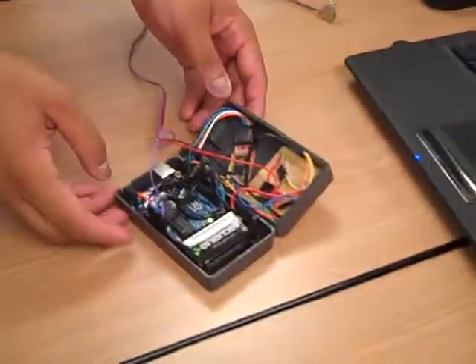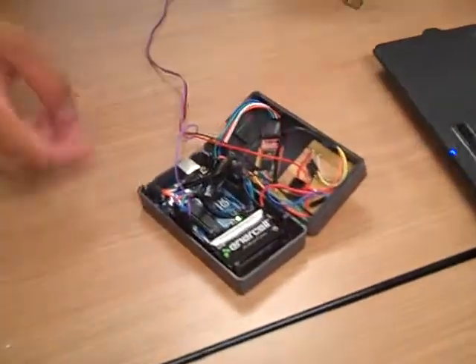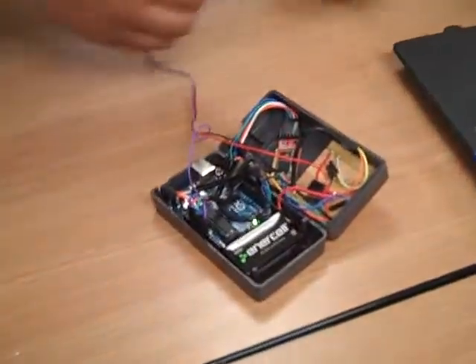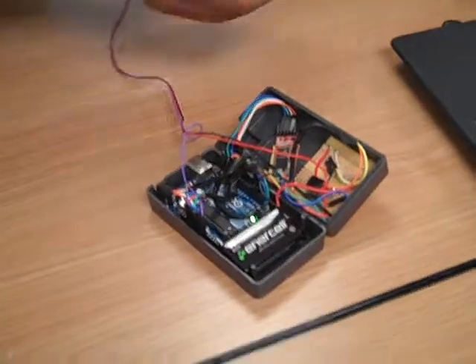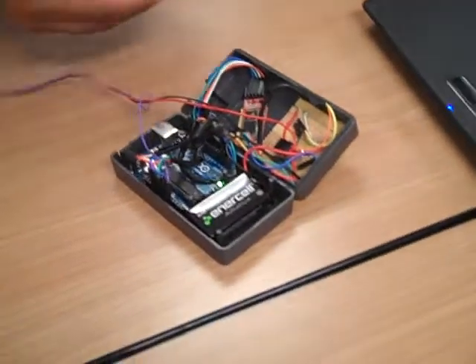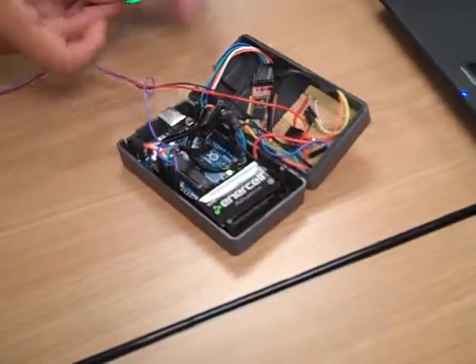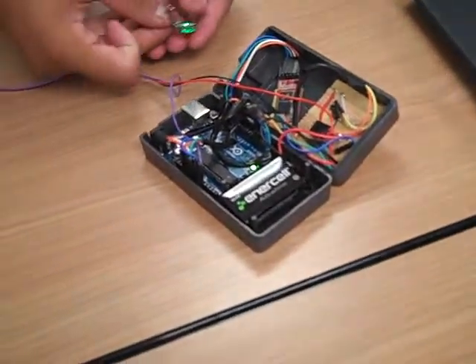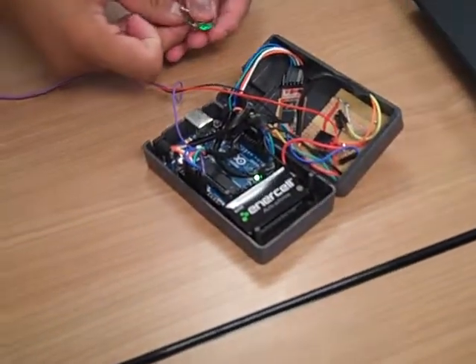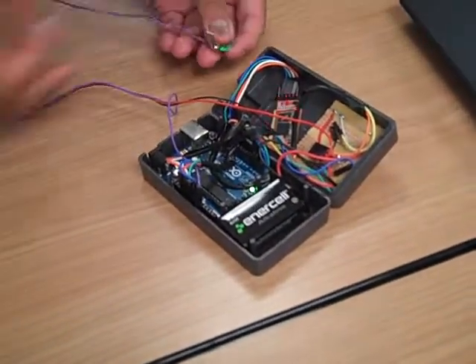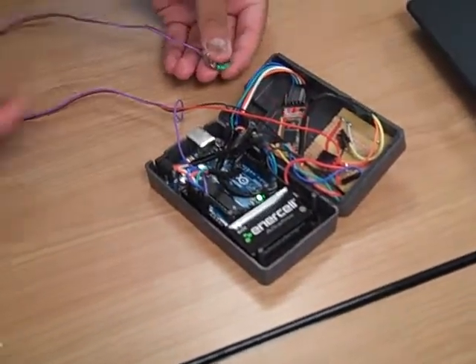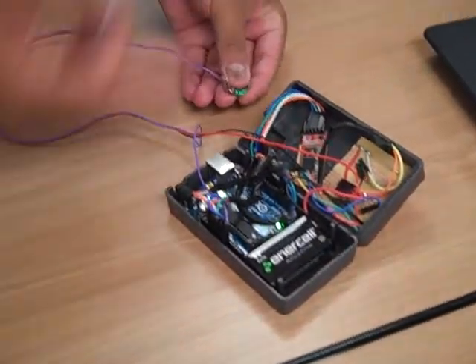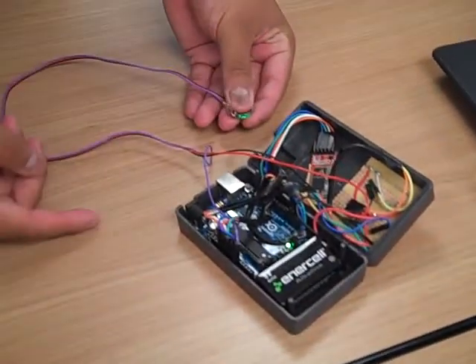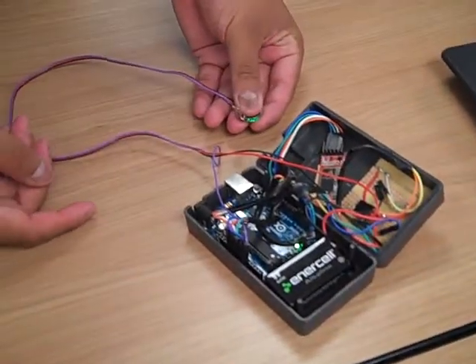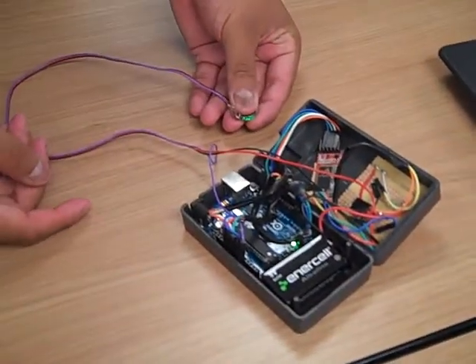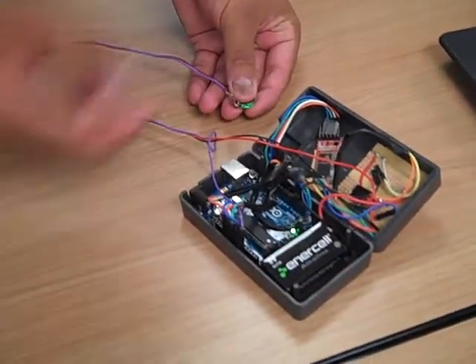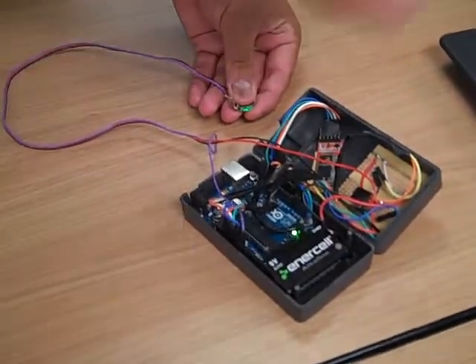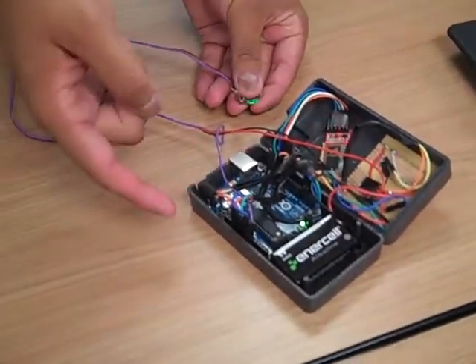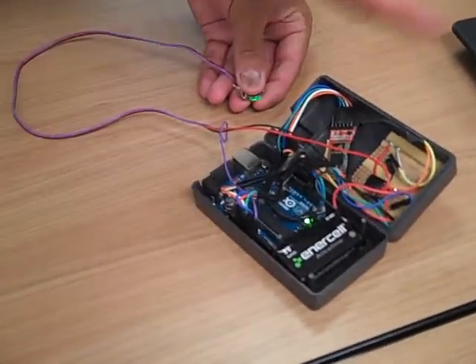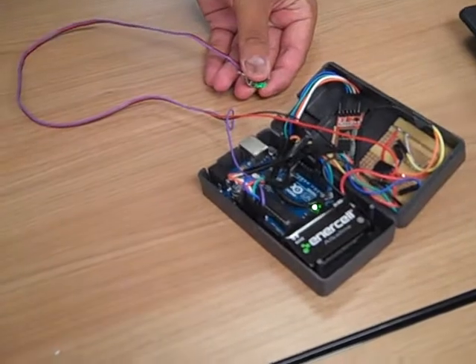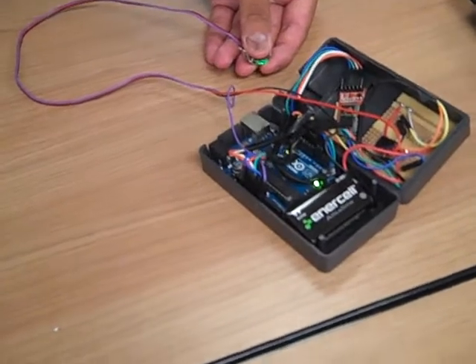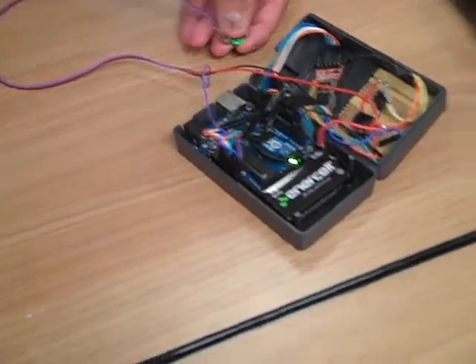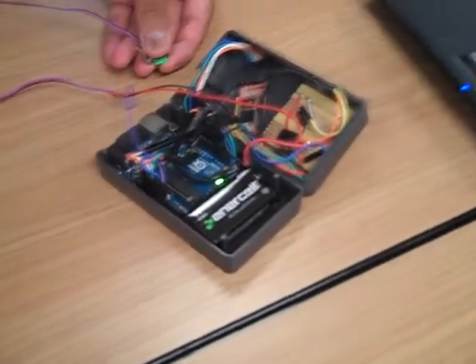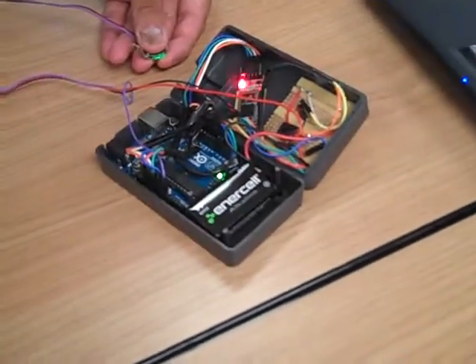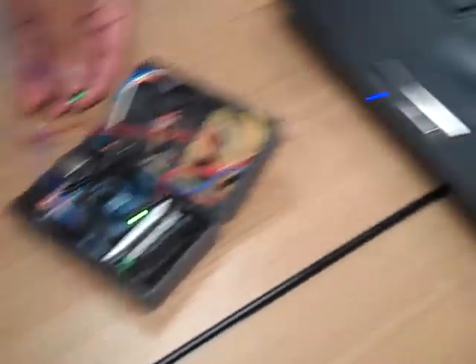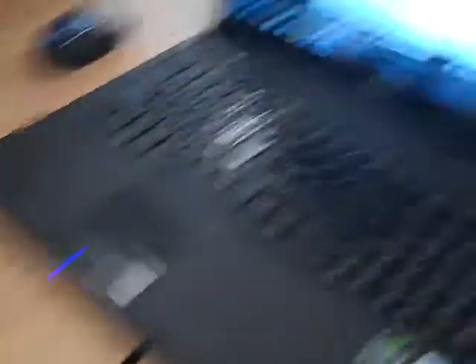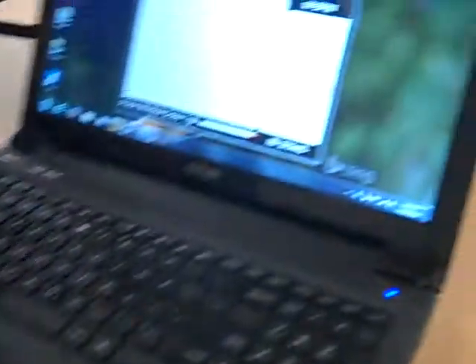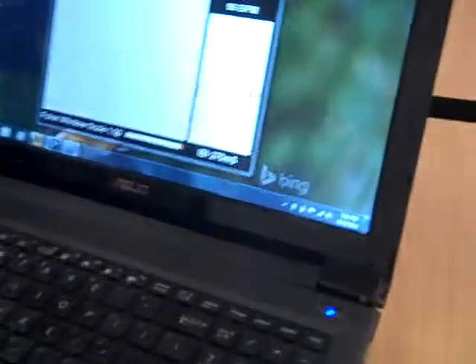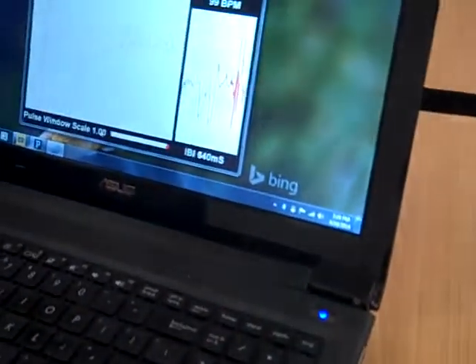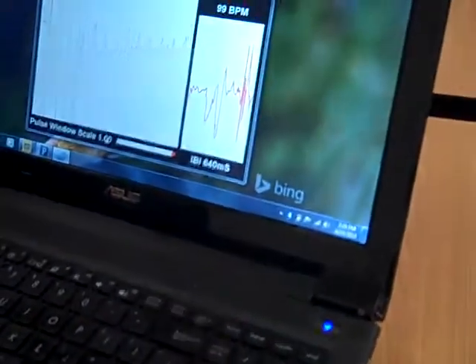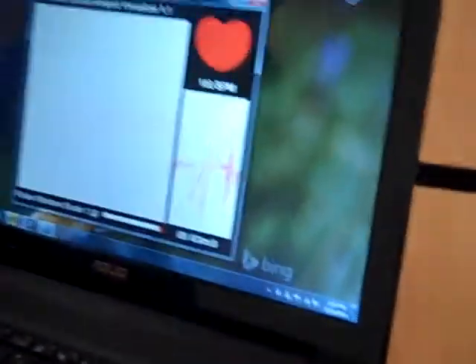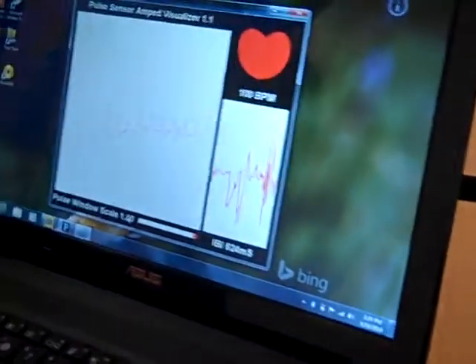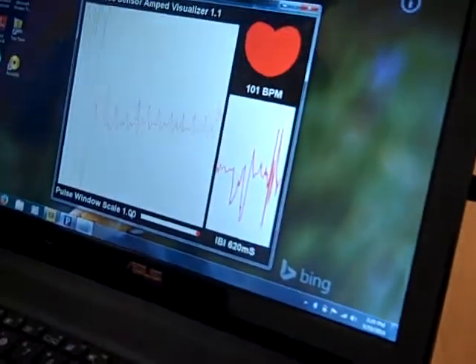So basically, this is the pulse sensor that's calculating my heart rate, and it sends it wirelessly to the computer, to a Java program. You can see my heart rate right now is 100.